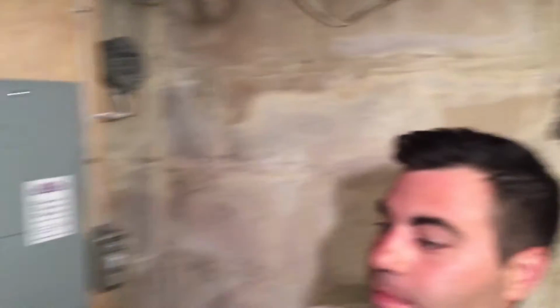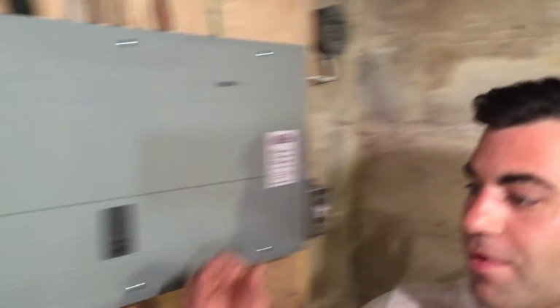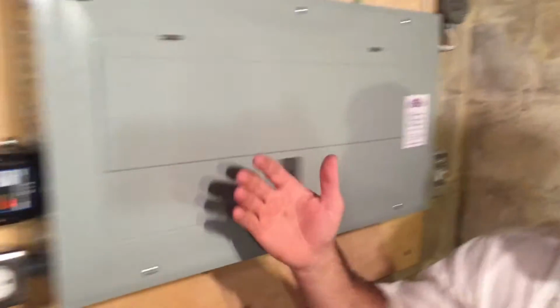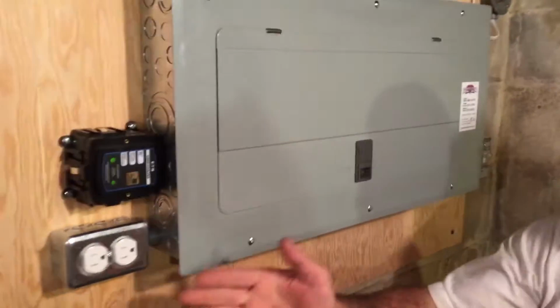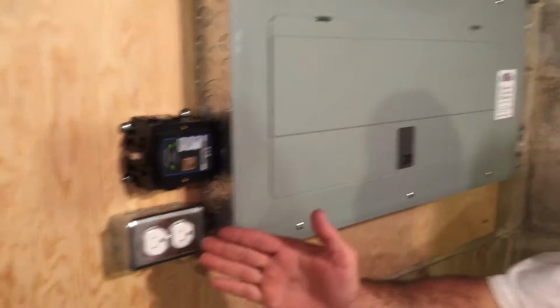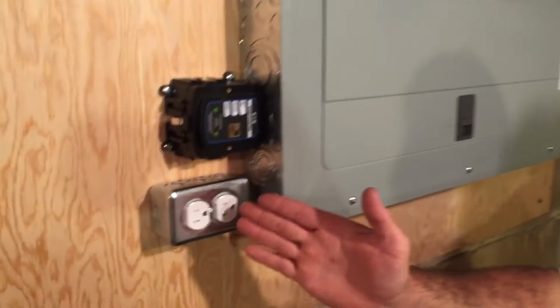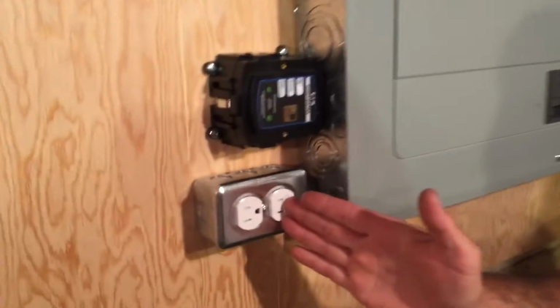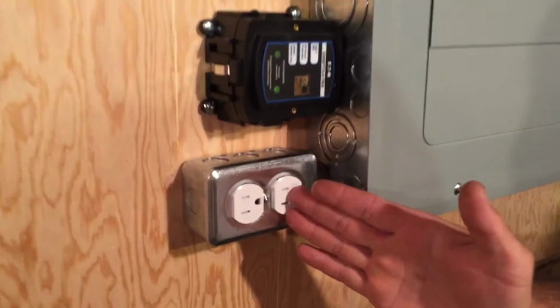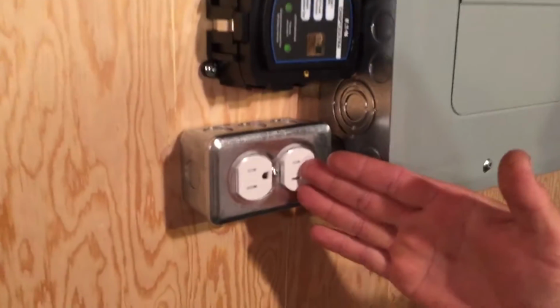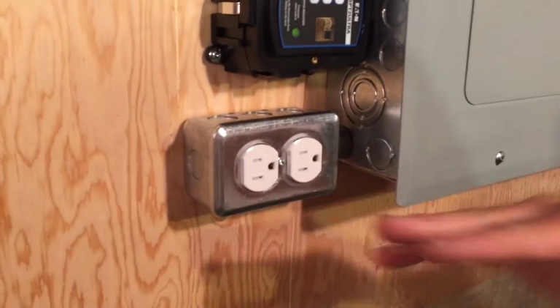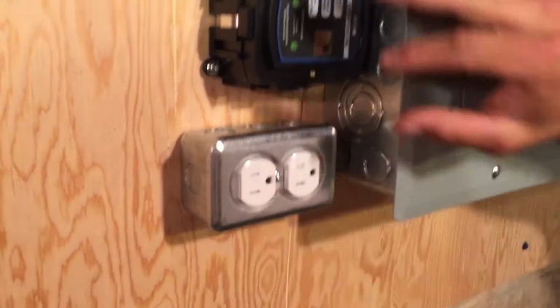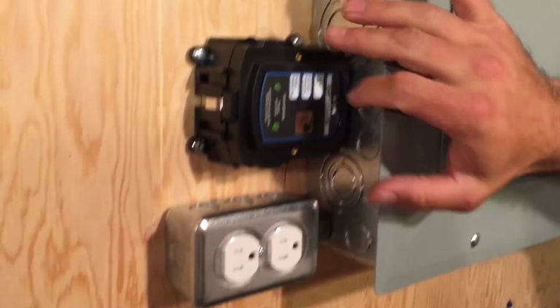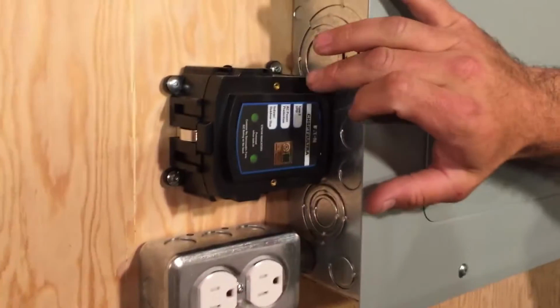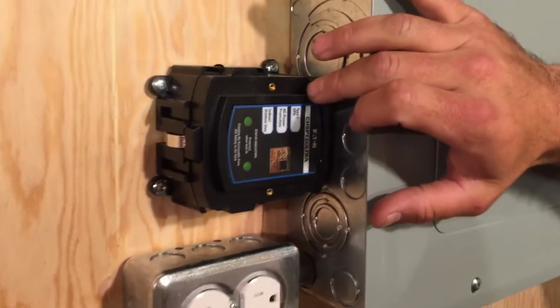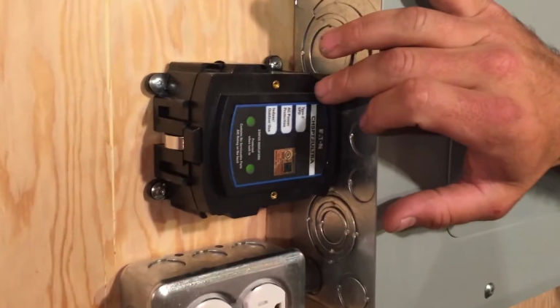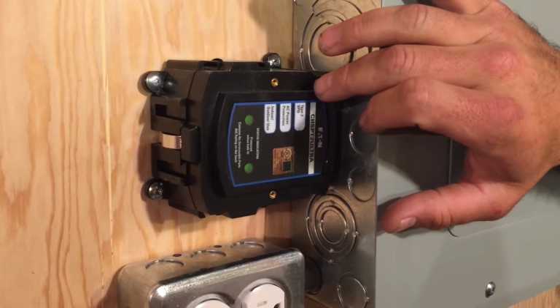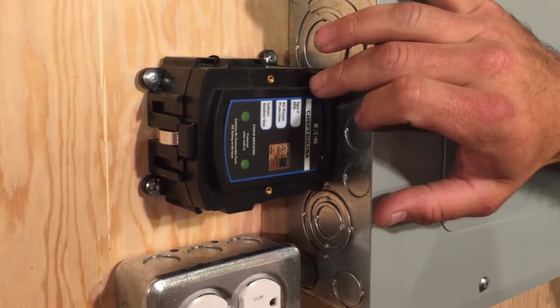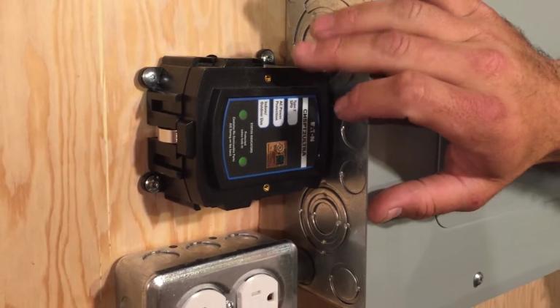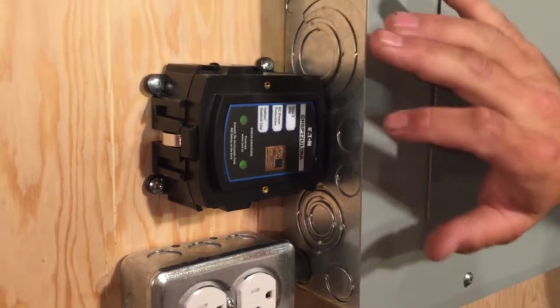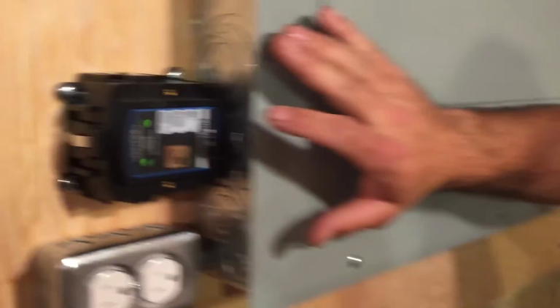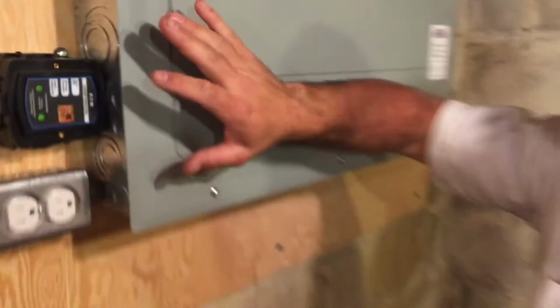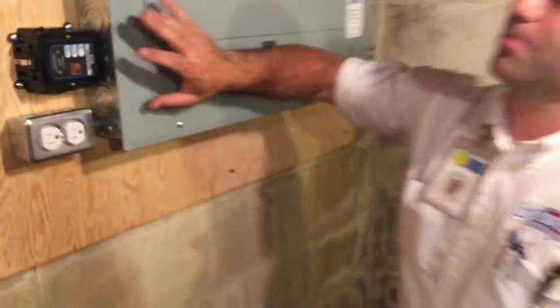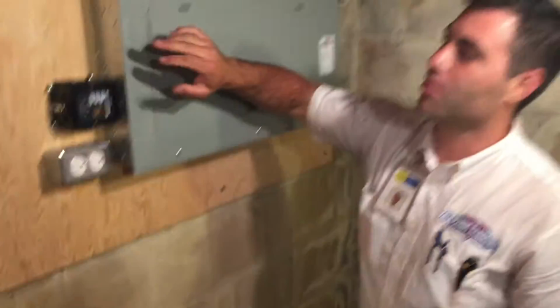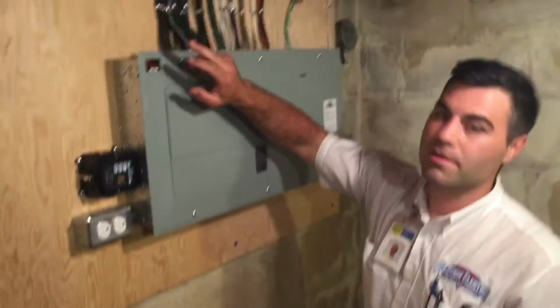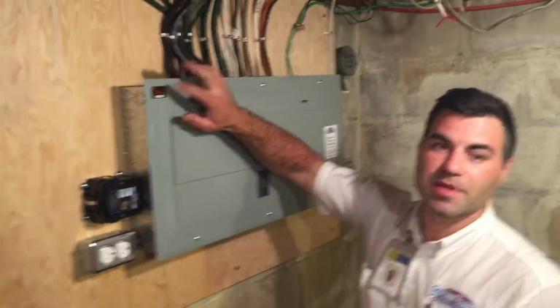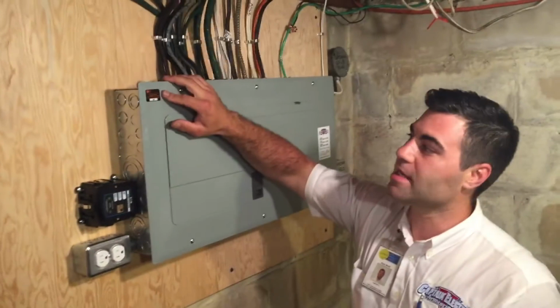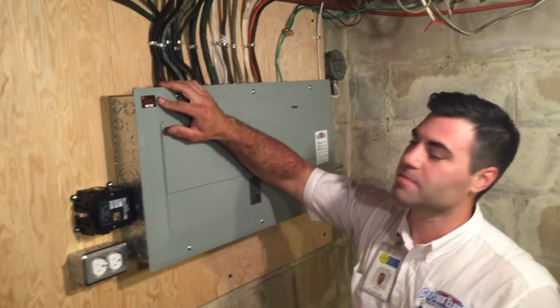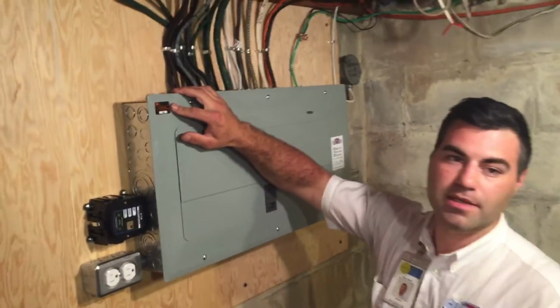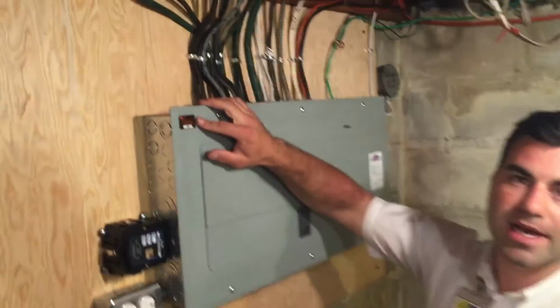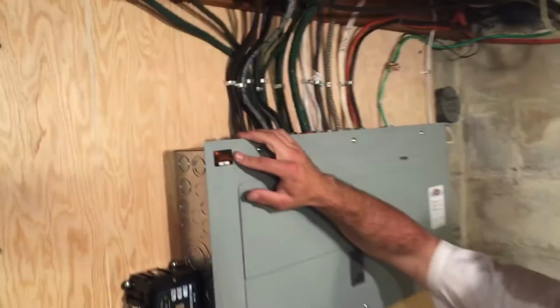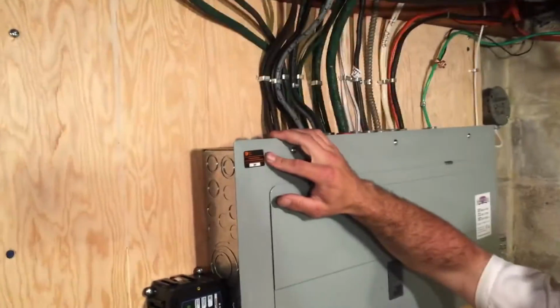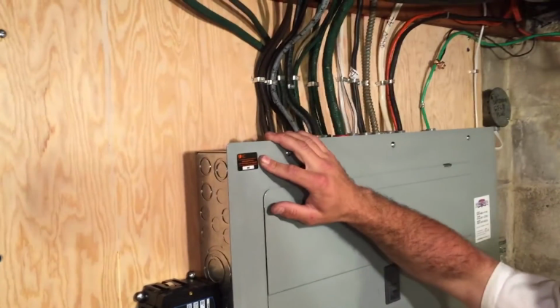Back over here we have a brand new panel plug dedicated, and we also have whole home surge protection — very important for the home. Most importantly, it's been ESA inspected and passed, as you can see.